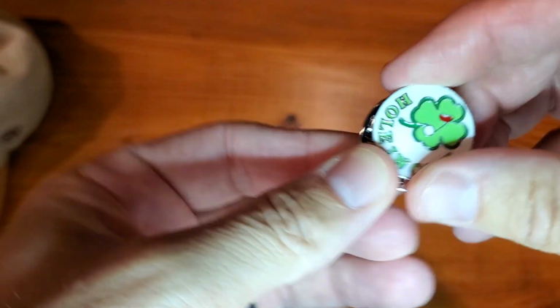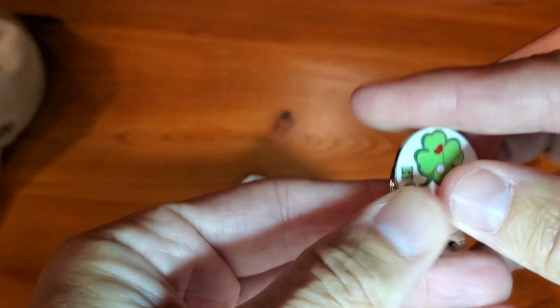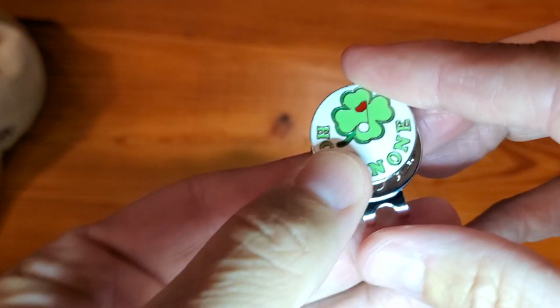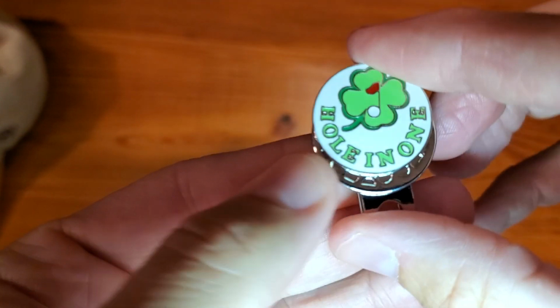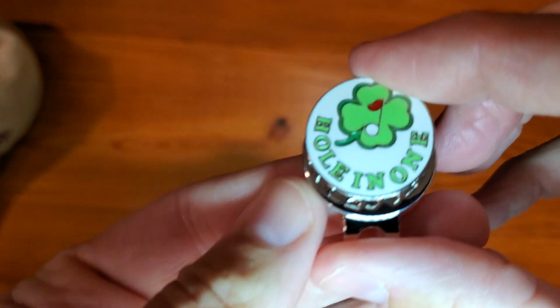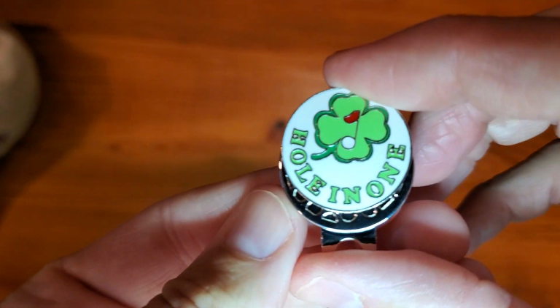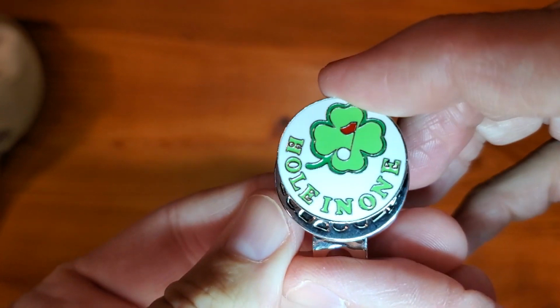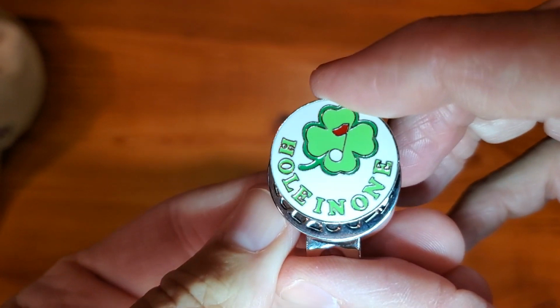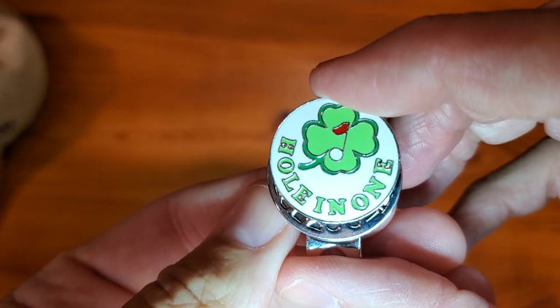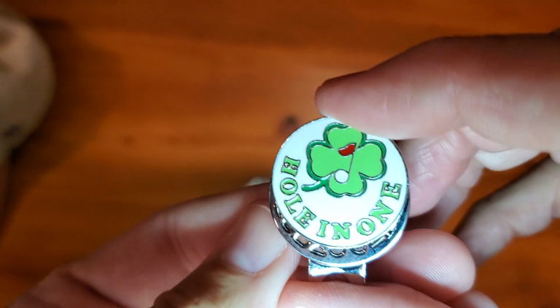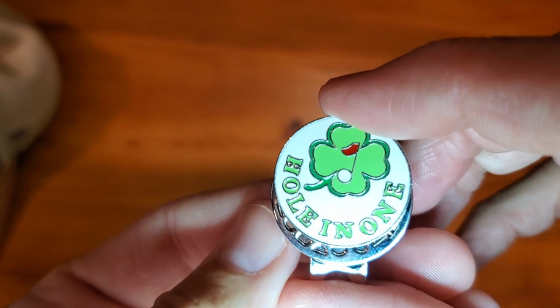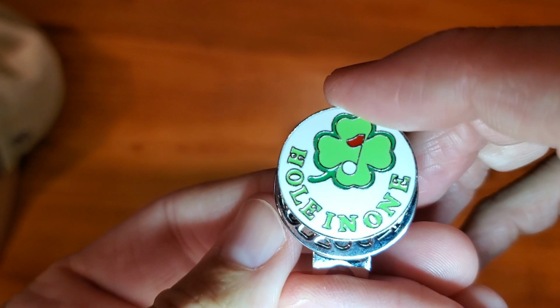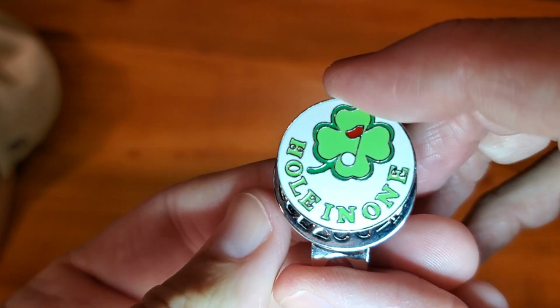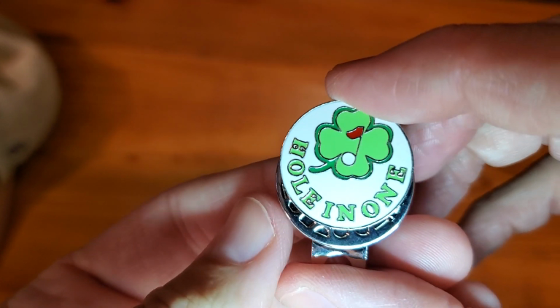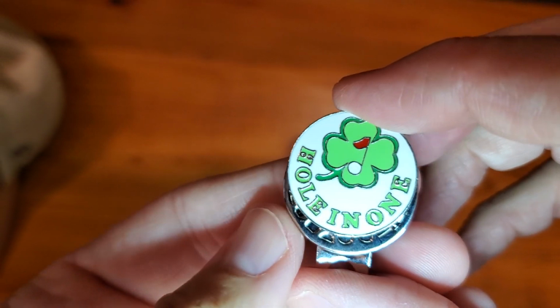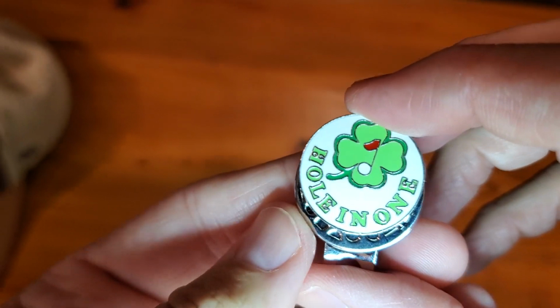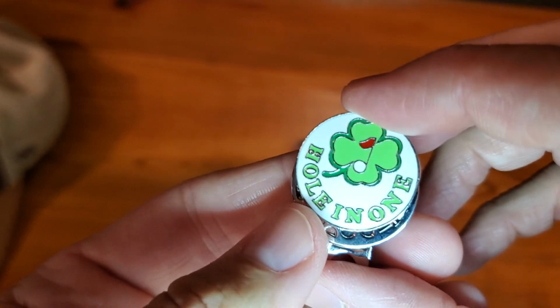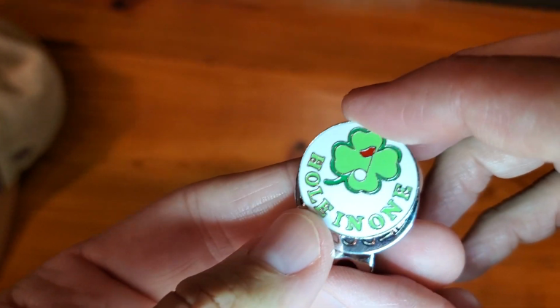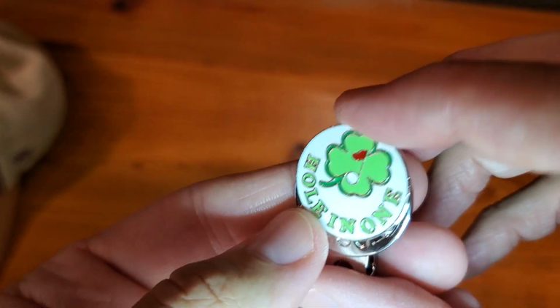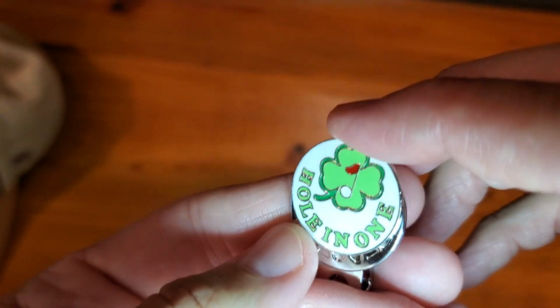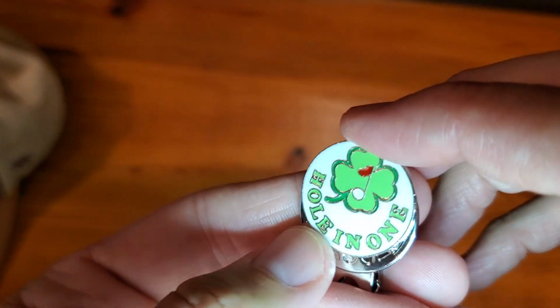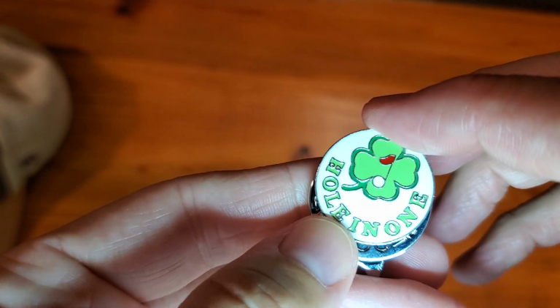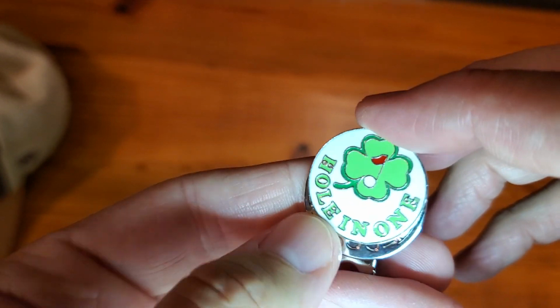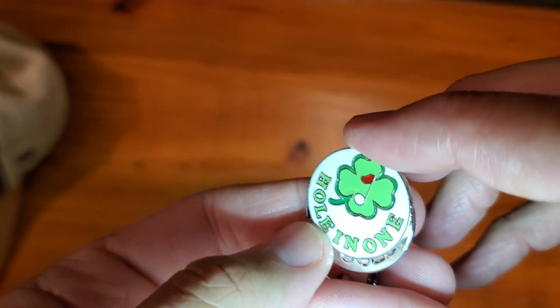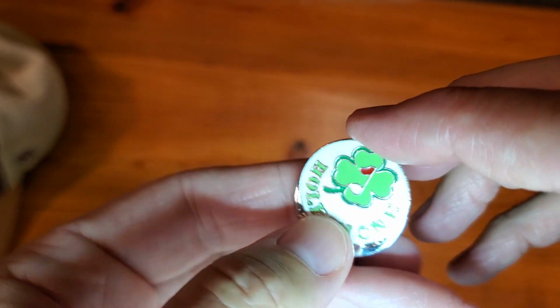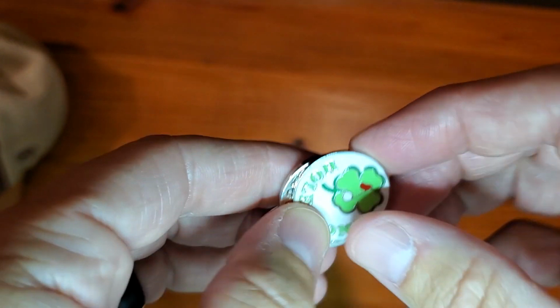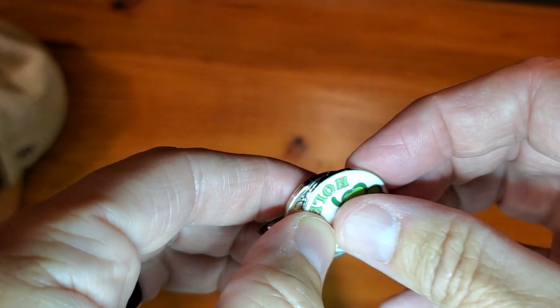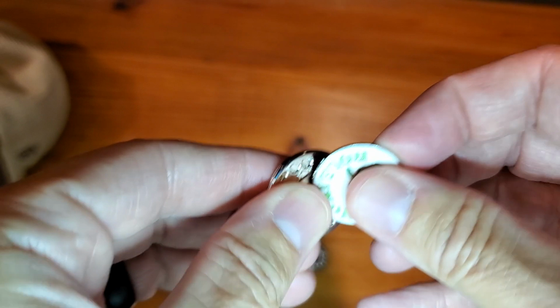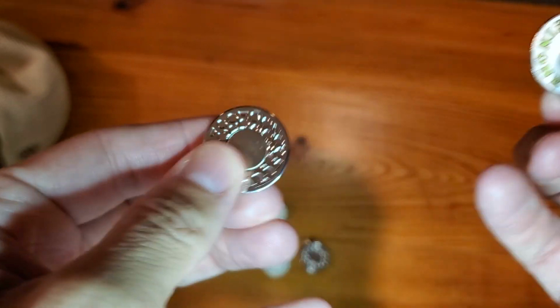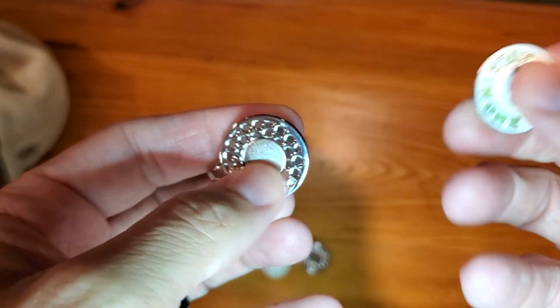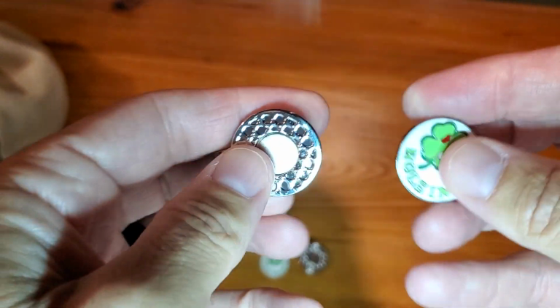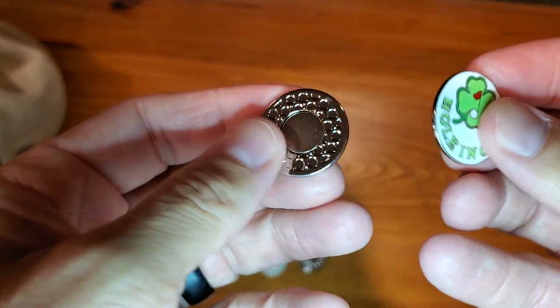This is the Hole-in-One Set. They come in a variety of different designs, as well as two or three packs.